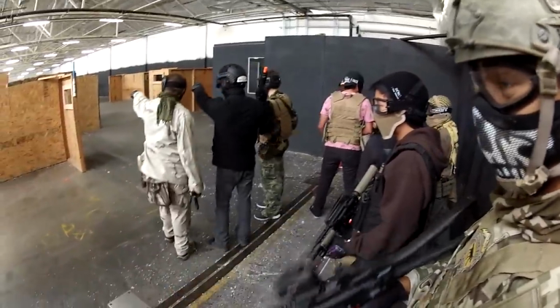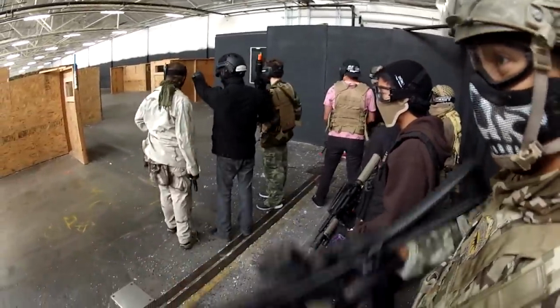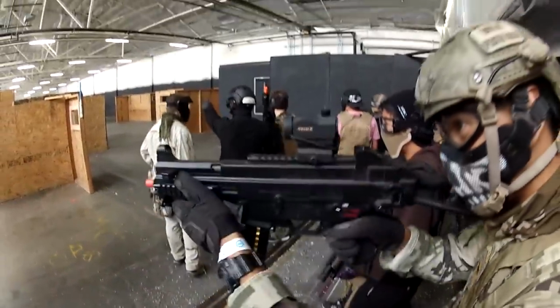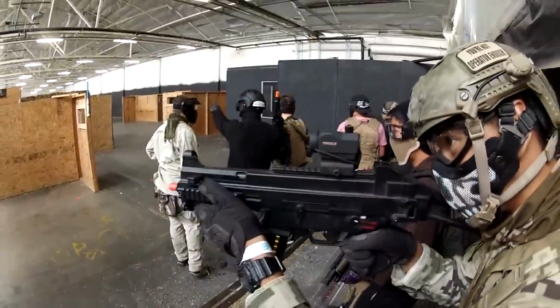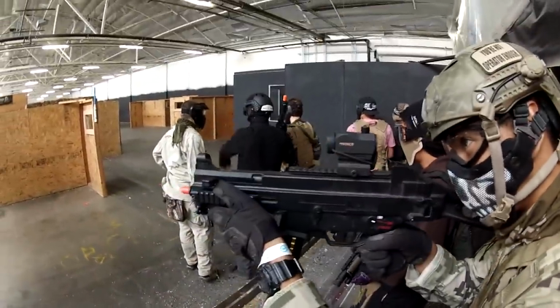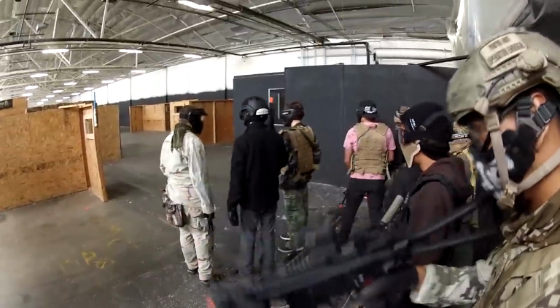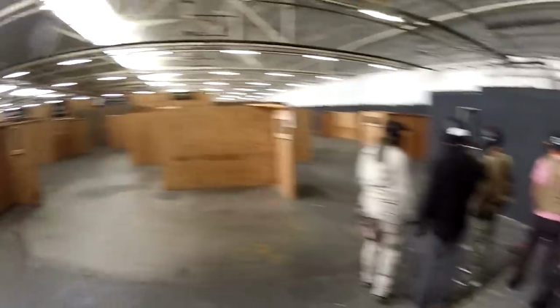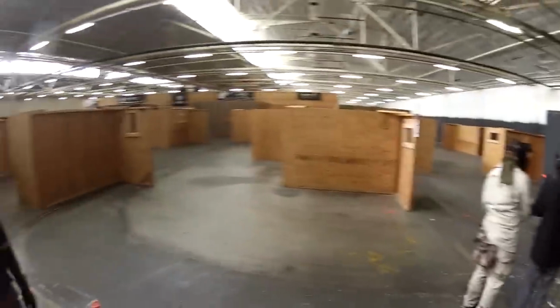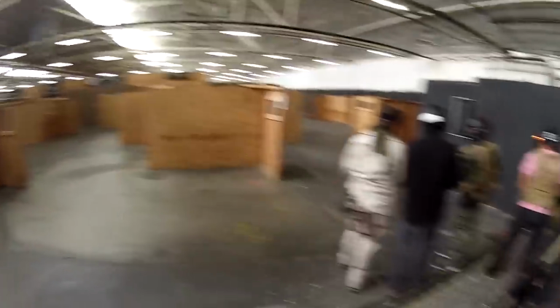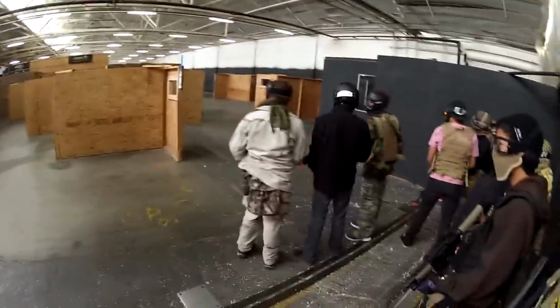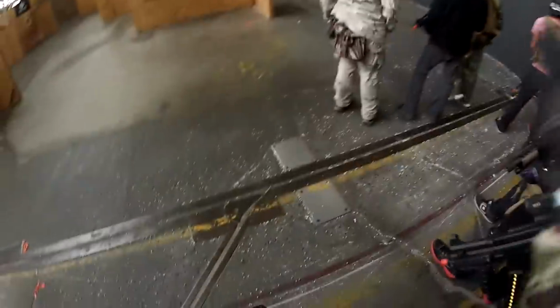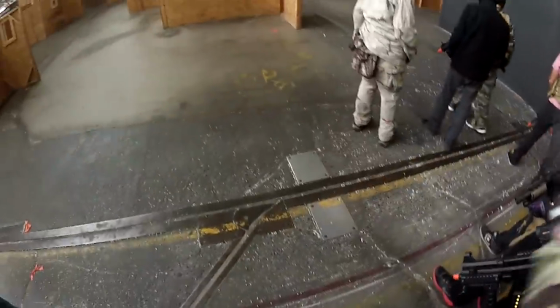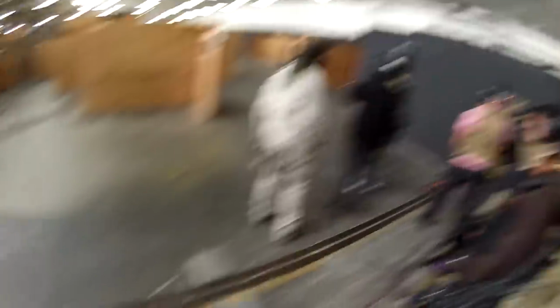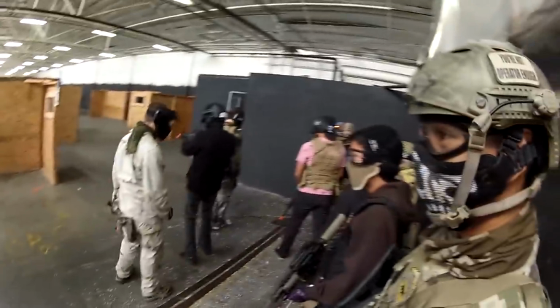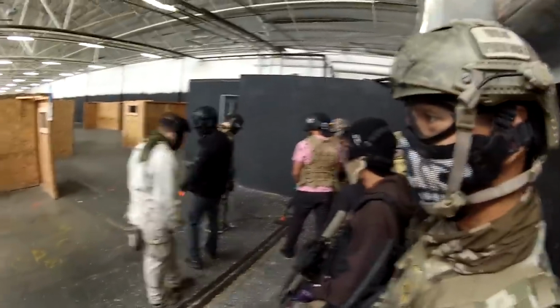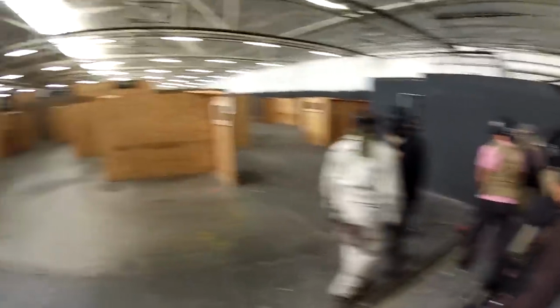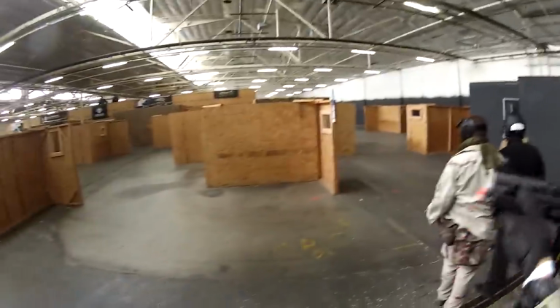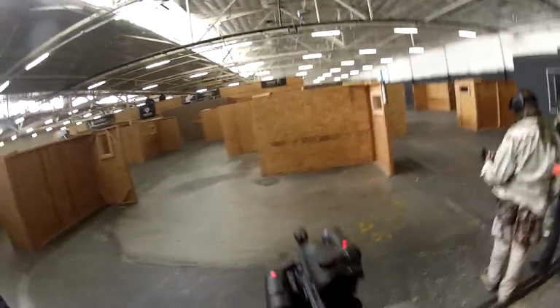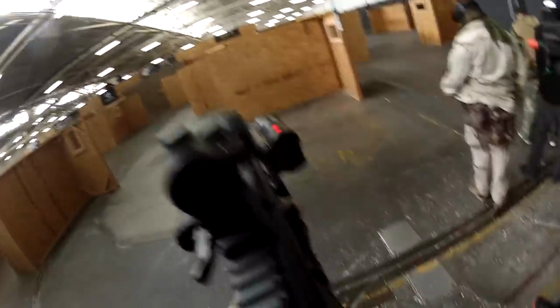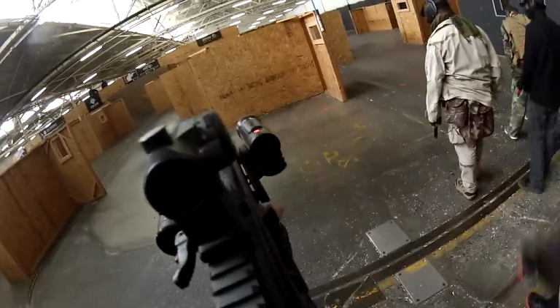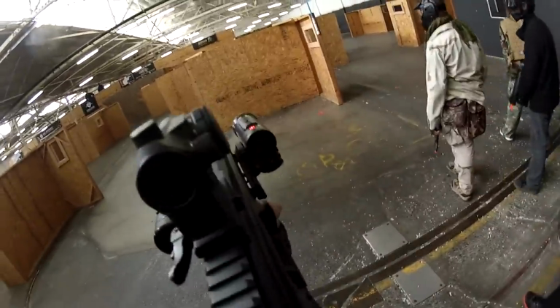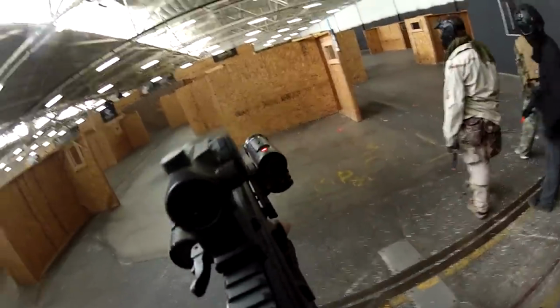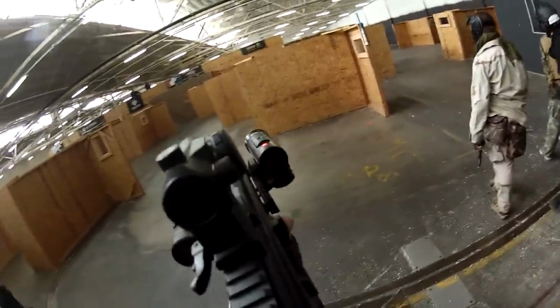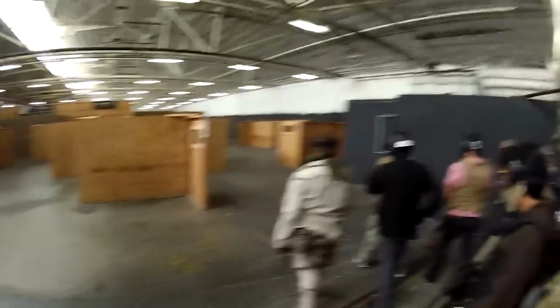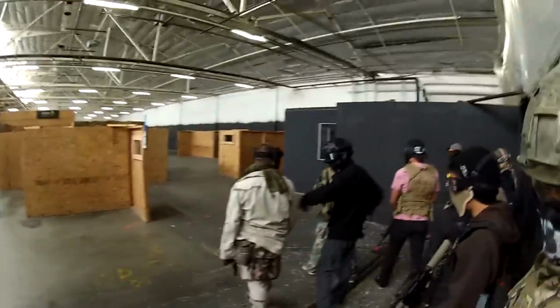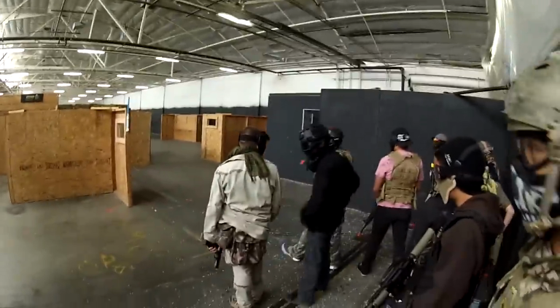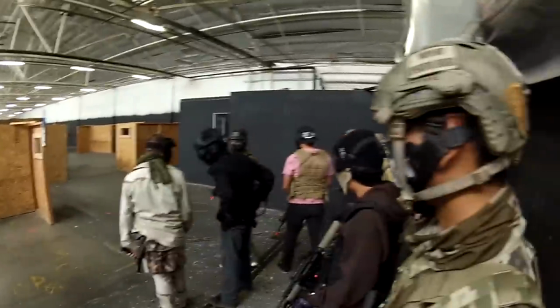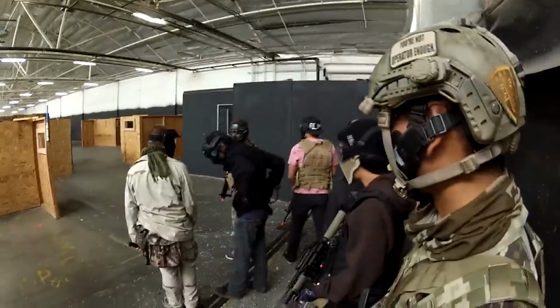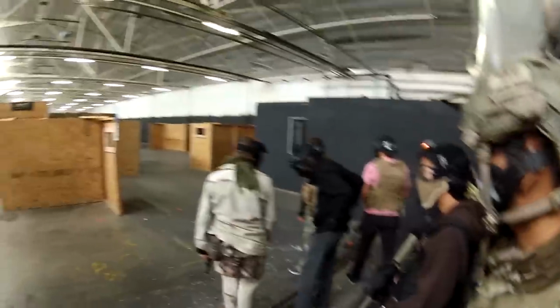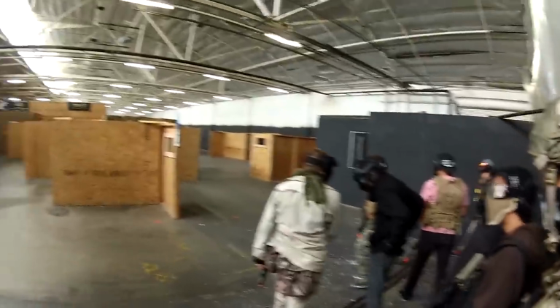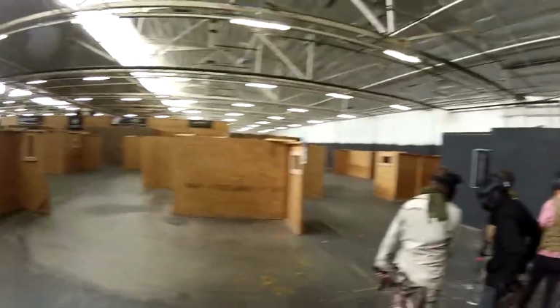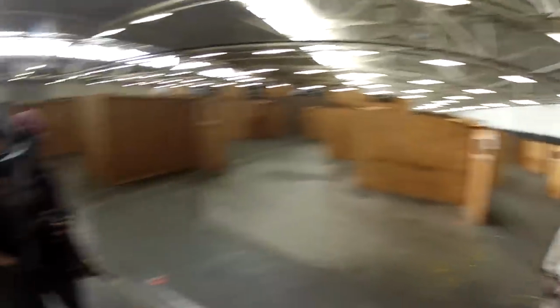Now onto the action. Myself and the Desert Fox are playing at Tac City South in Fullerton, Southern California, and we're both using our UMP45s. This field is extremely close quarters and fast paced, so it's perfect for this lightweight weapon.